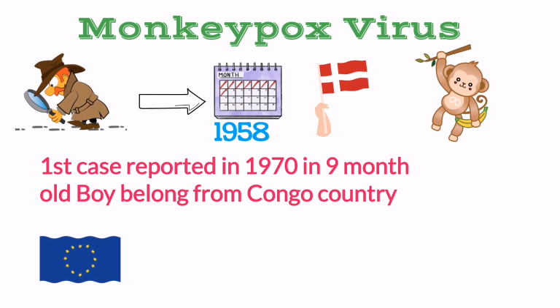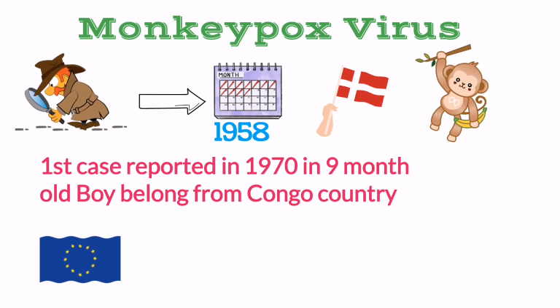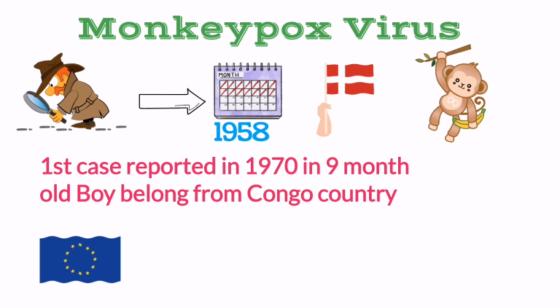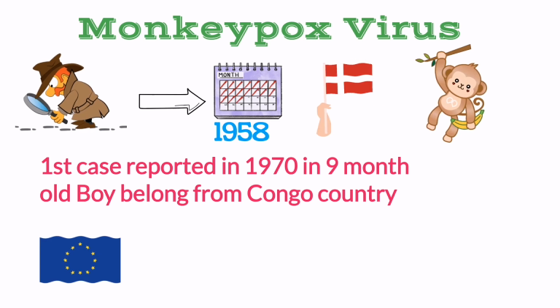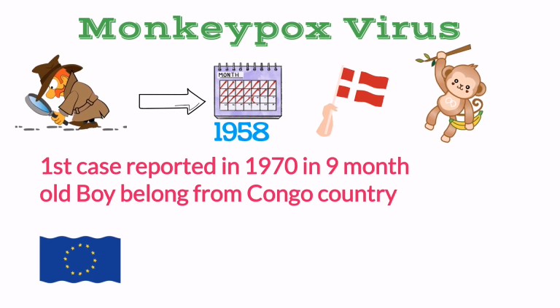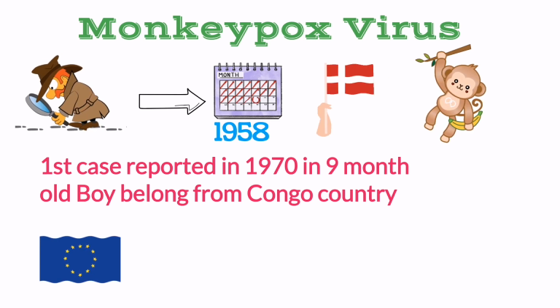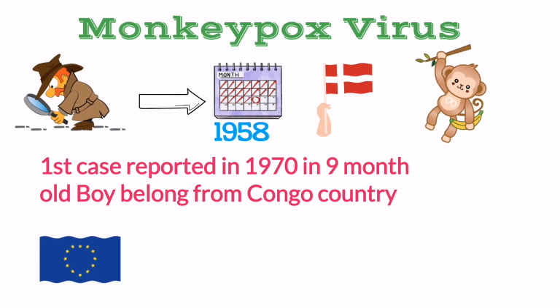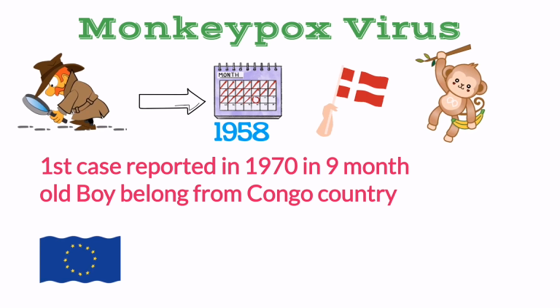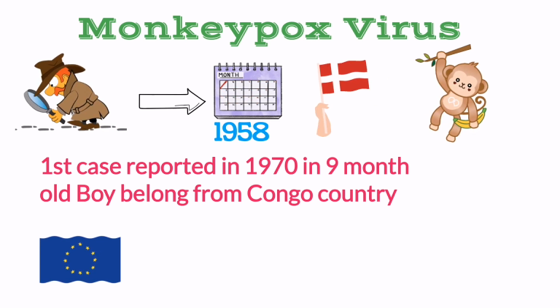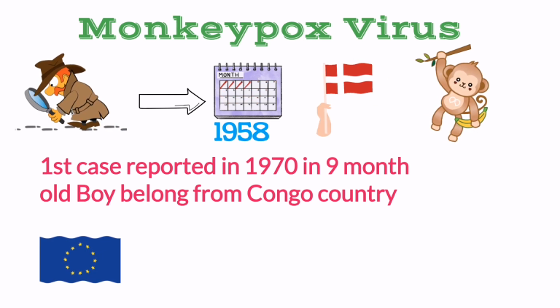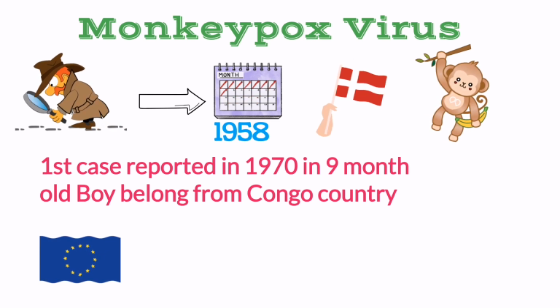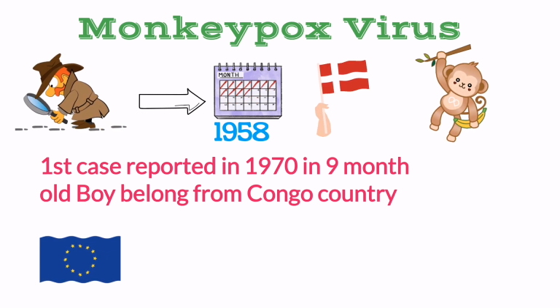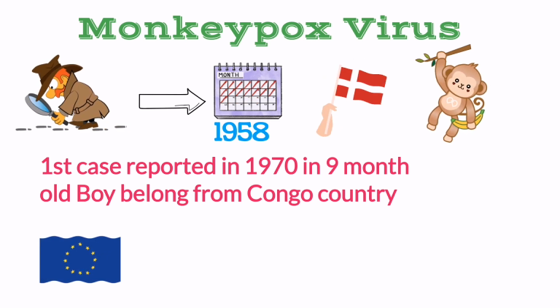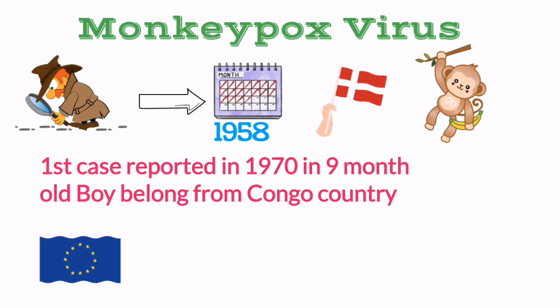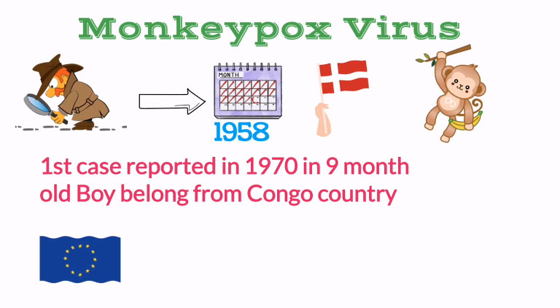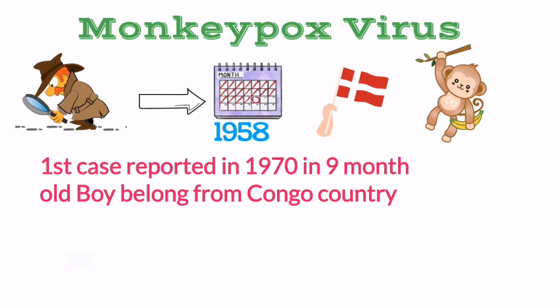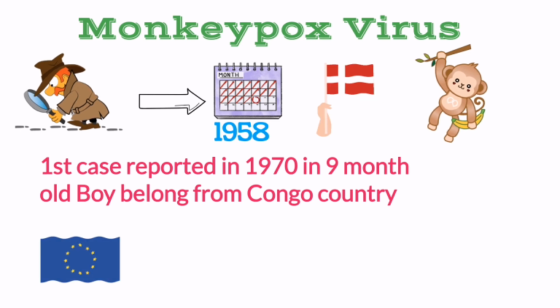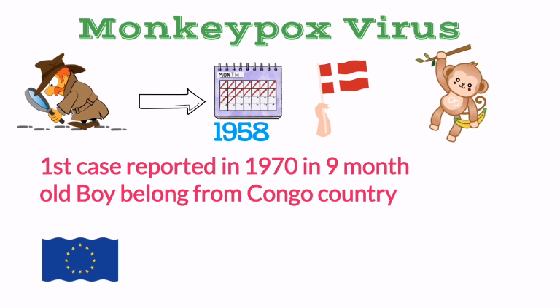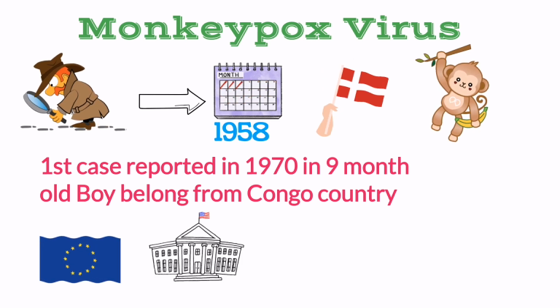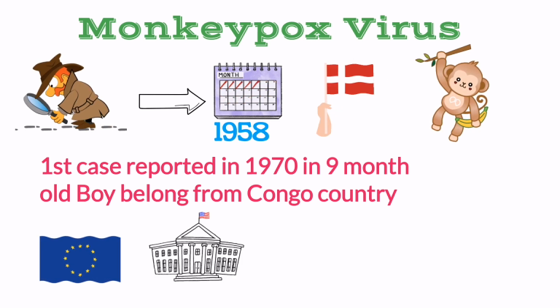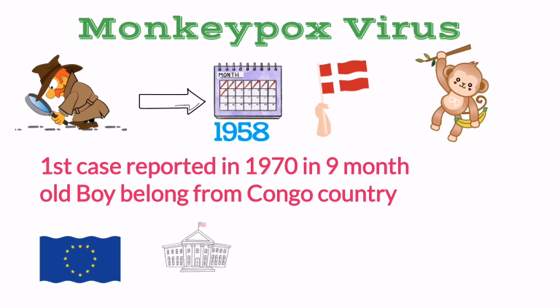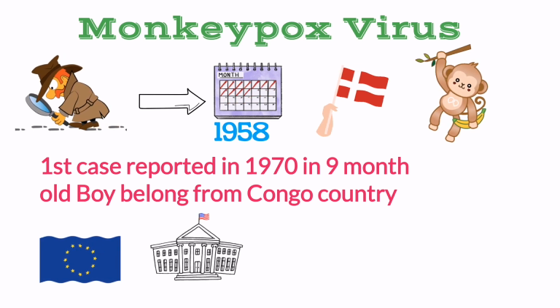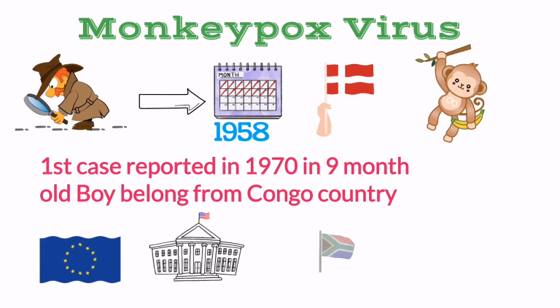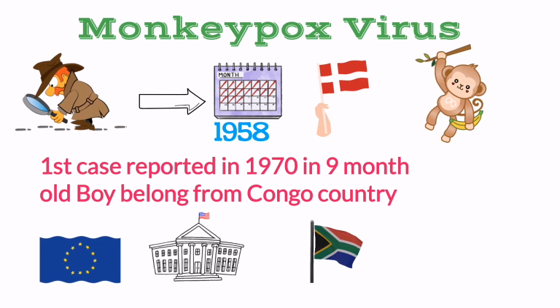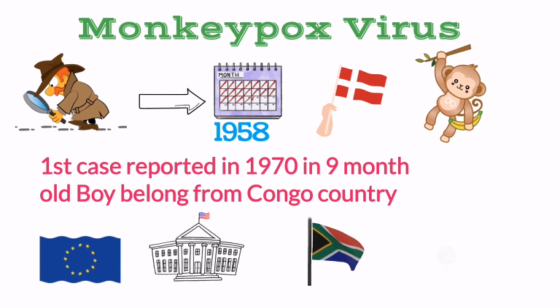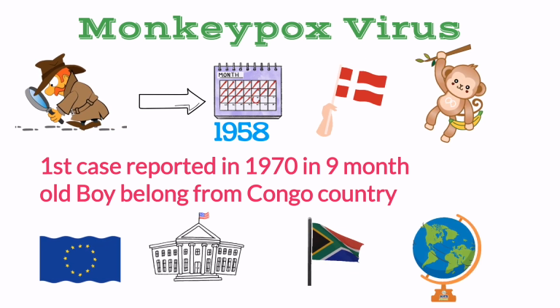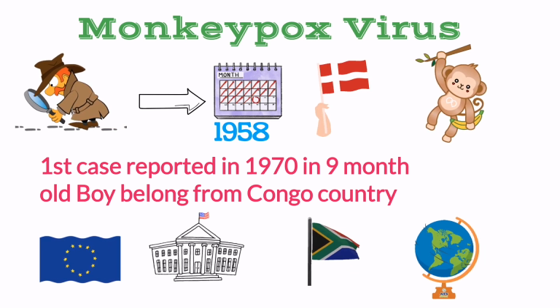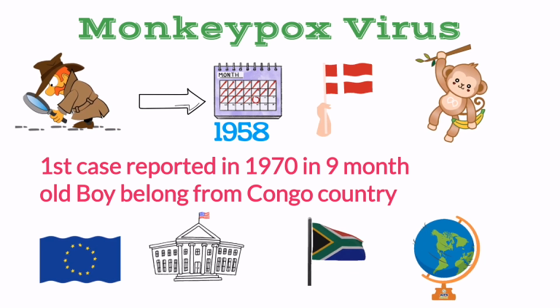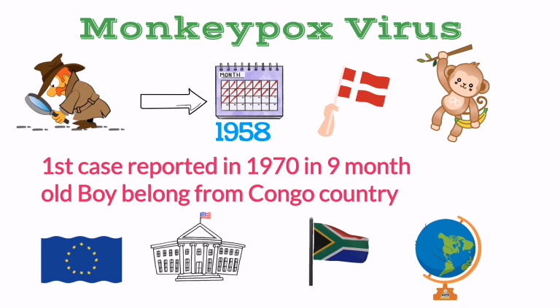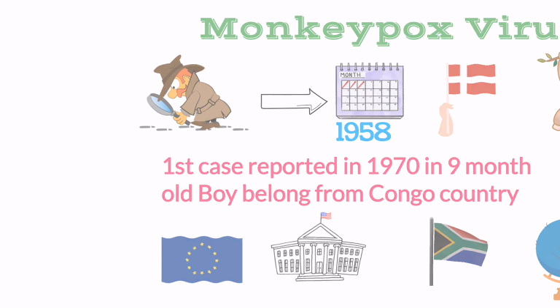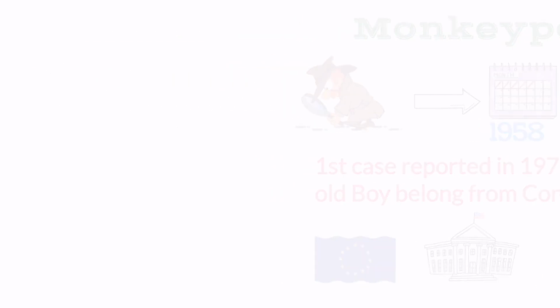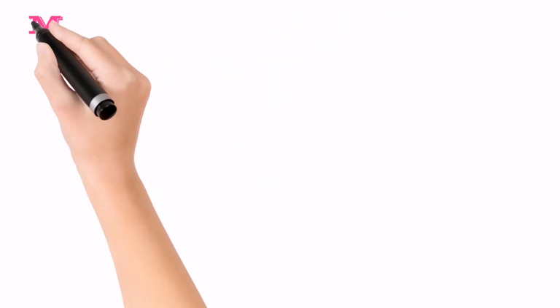The recent outbreak was caused by the strain known as Clade 2b, and cases are being reported in different continents like Europe, America, Africa, and Asia as well.